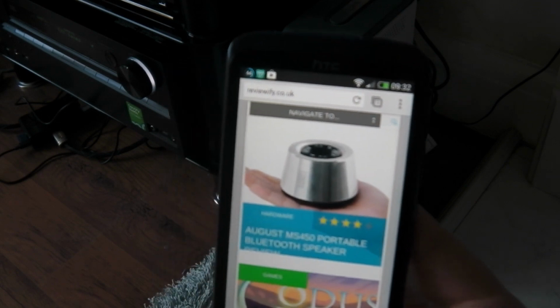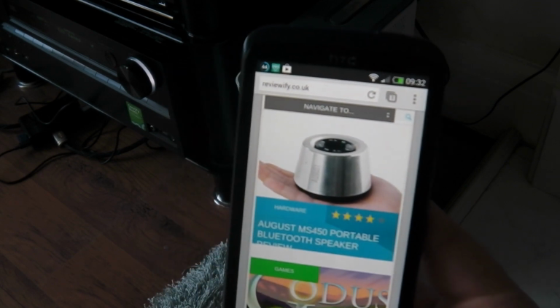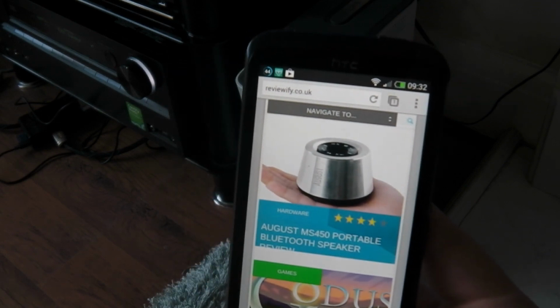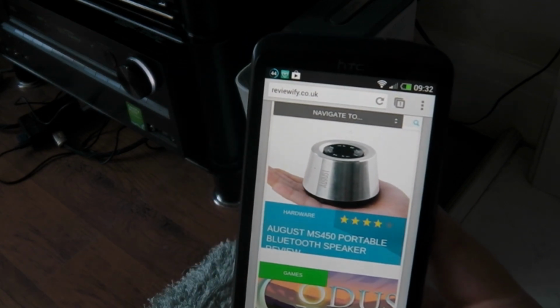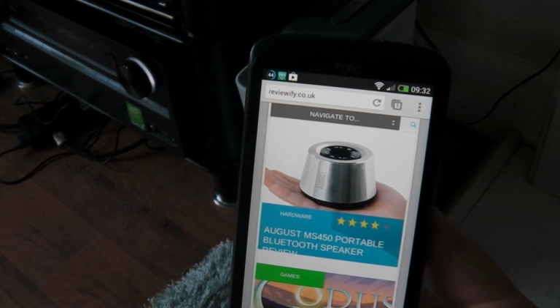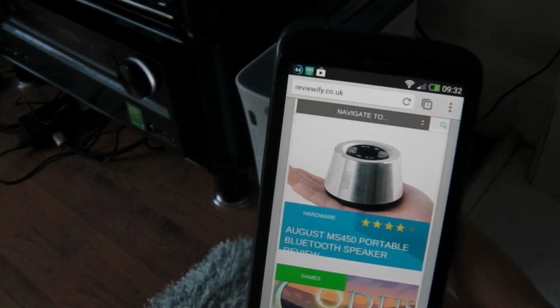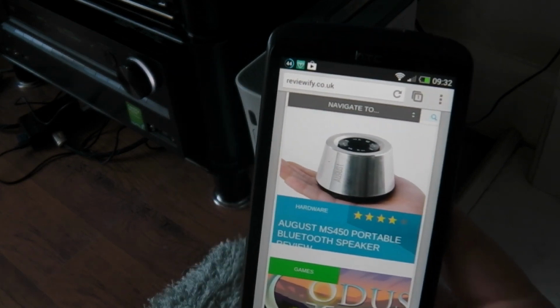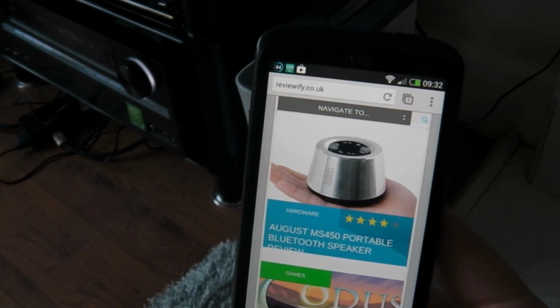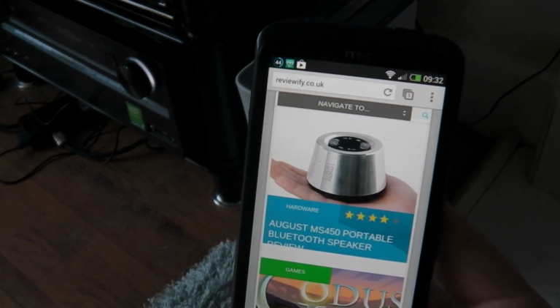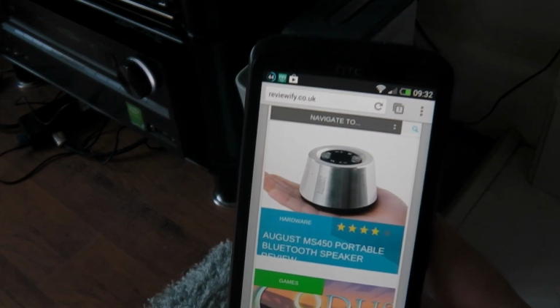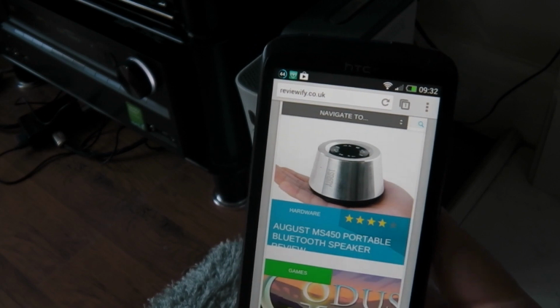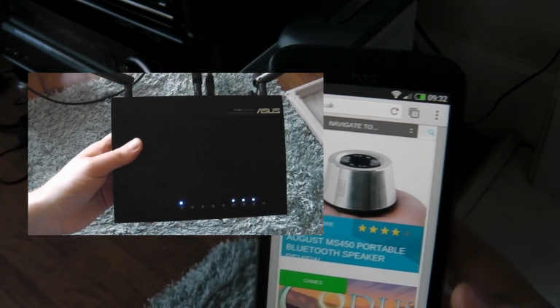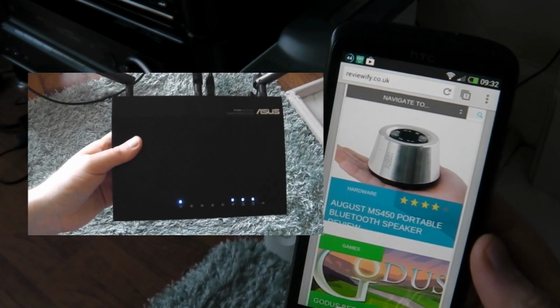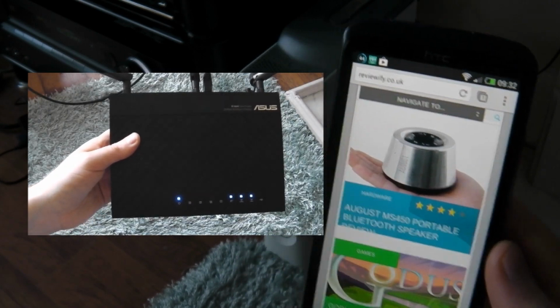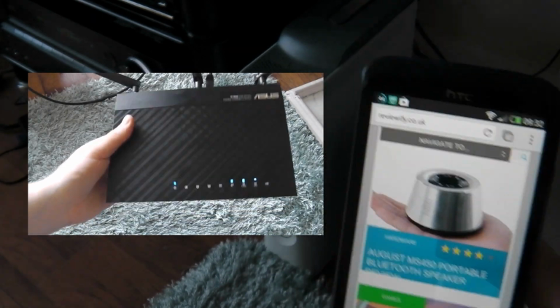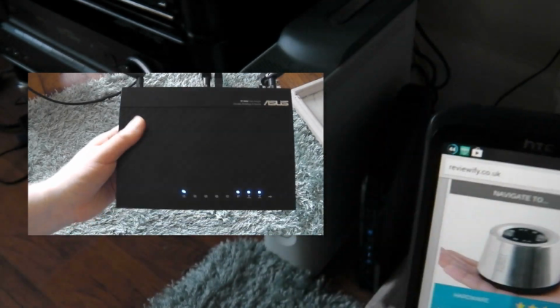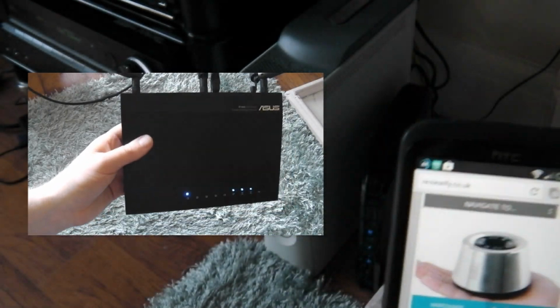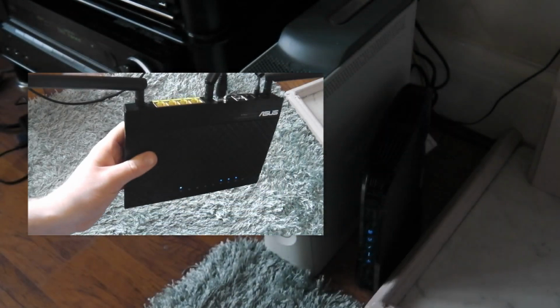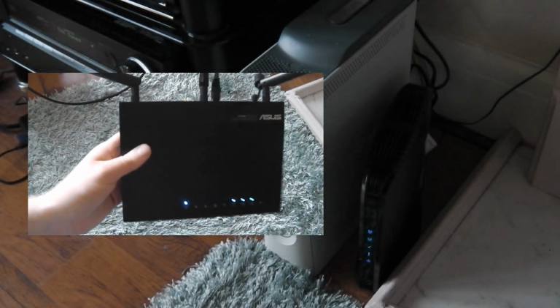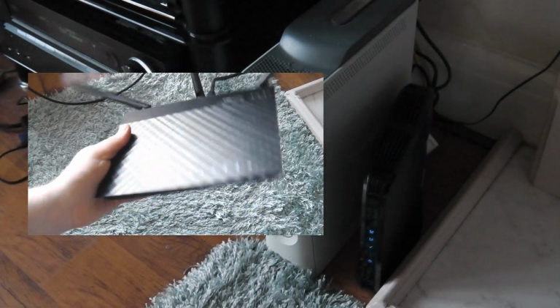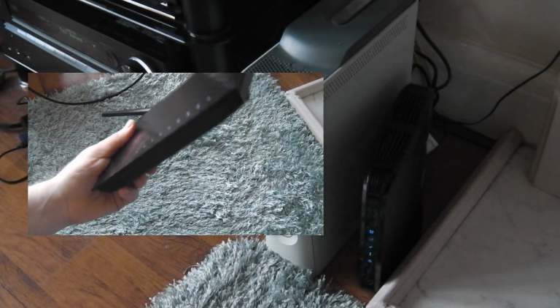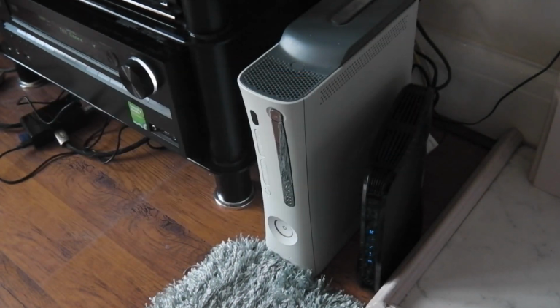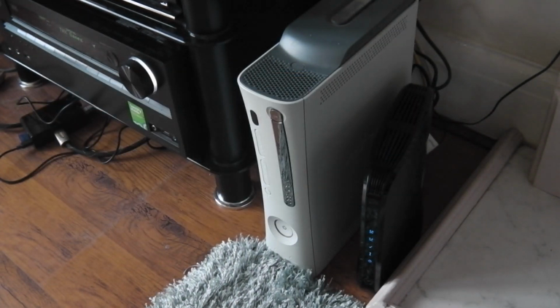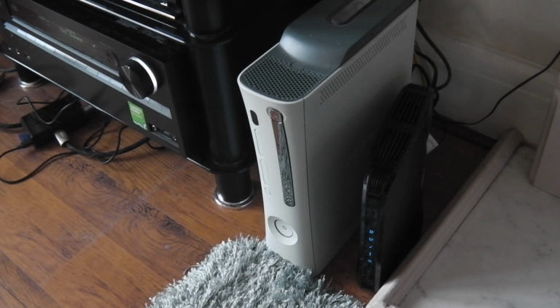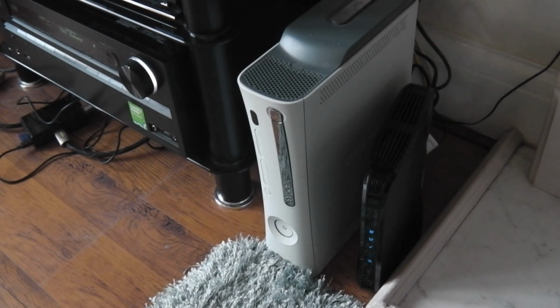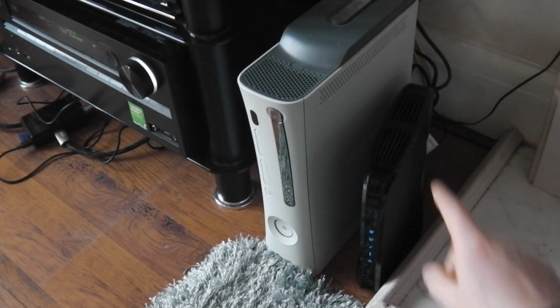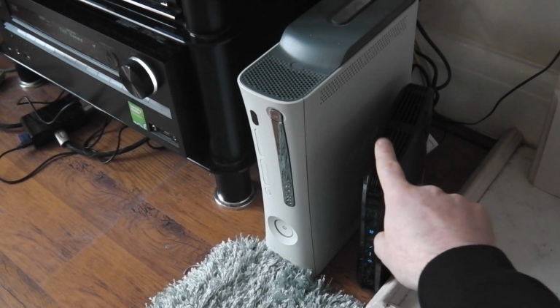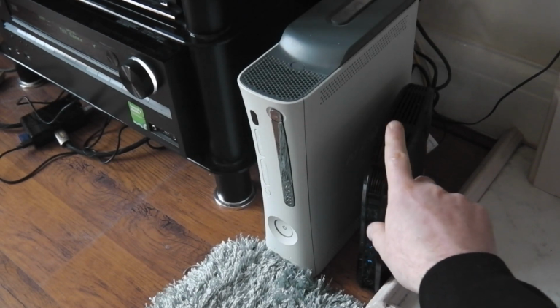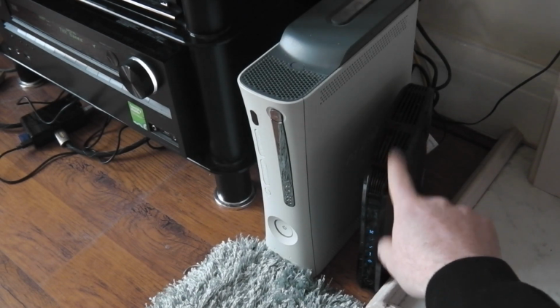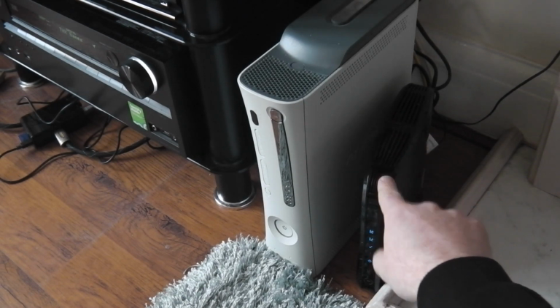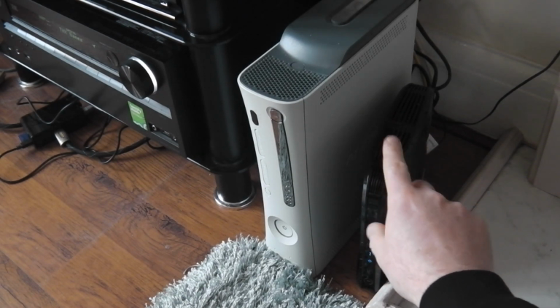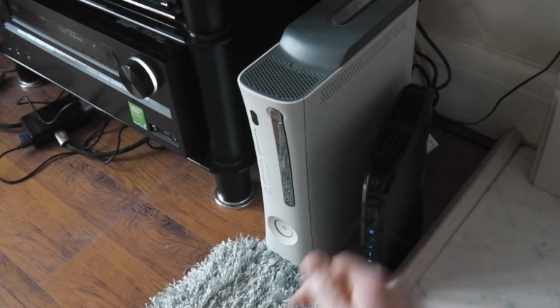I recently purchased an Asus Dark Knight router just to try it, and ran that for a couple of days — no problems whatsoever, no connection issues. So the only thing I can think is there is an issue with the Superhub.